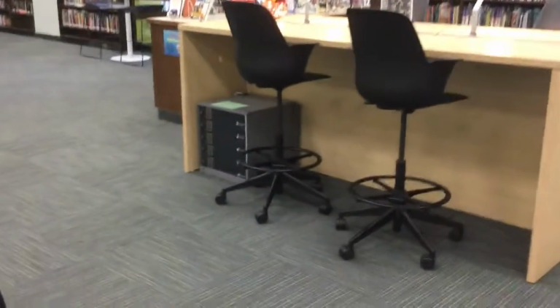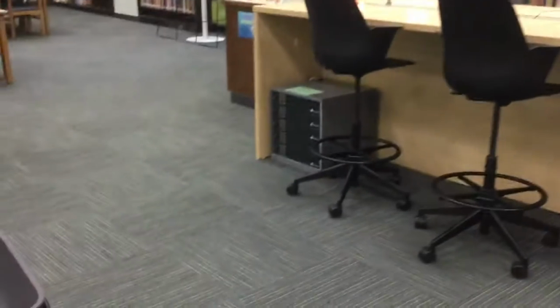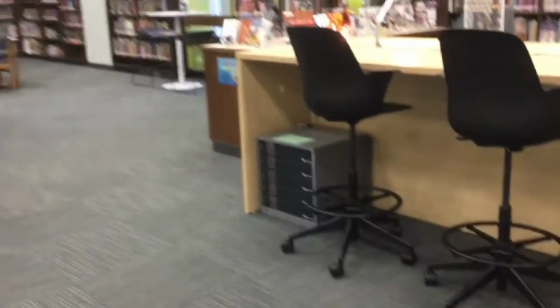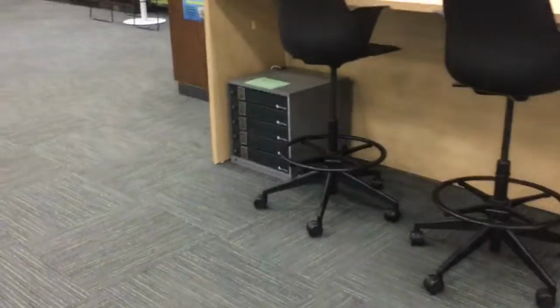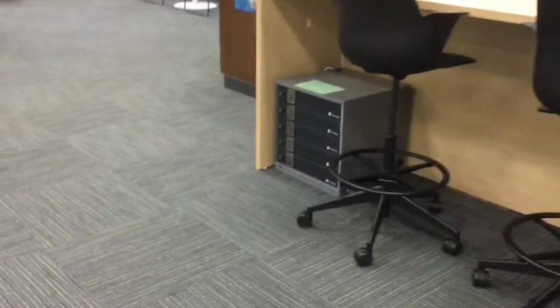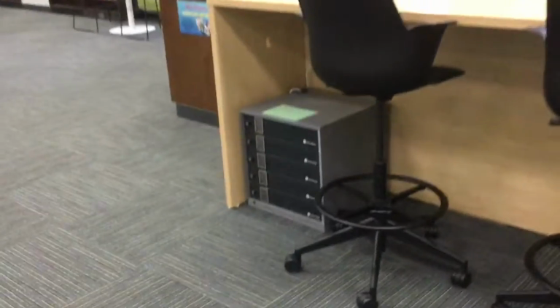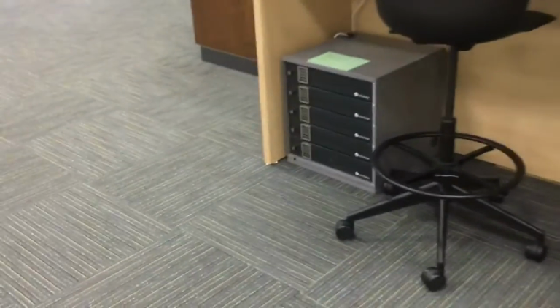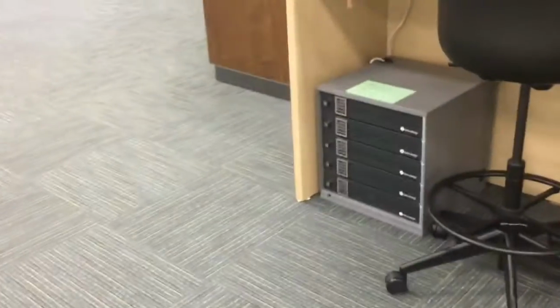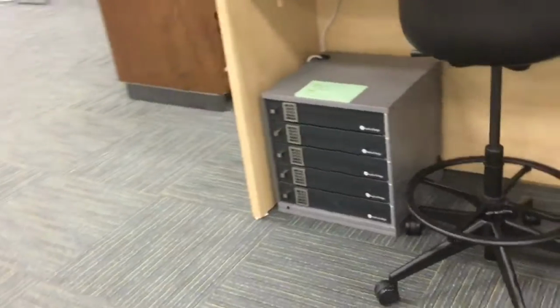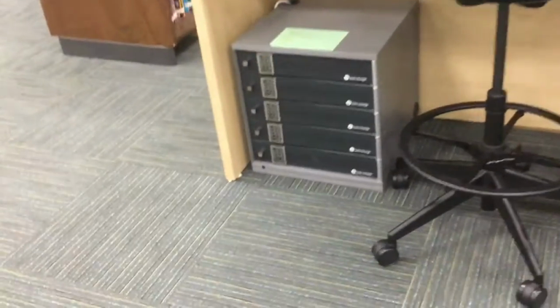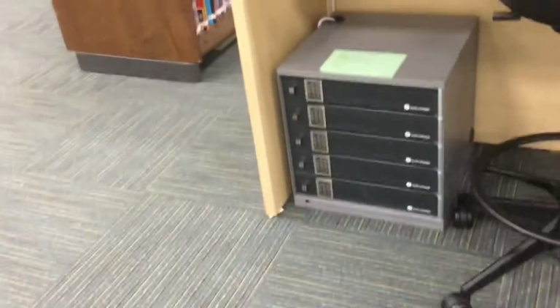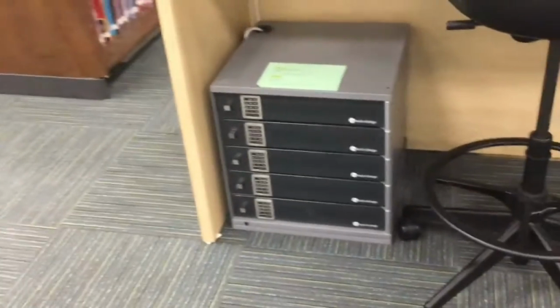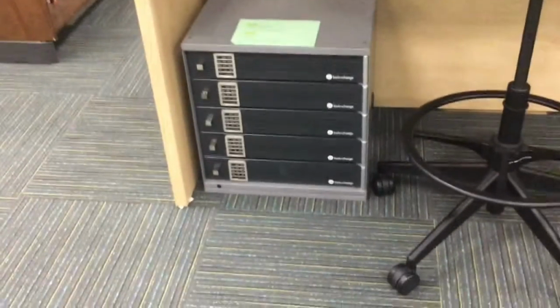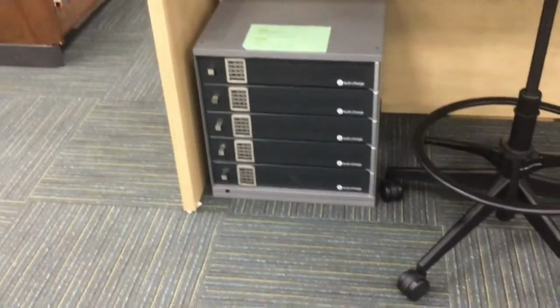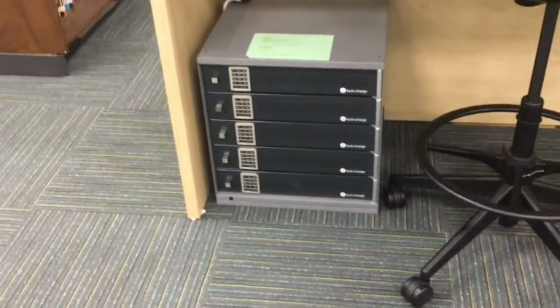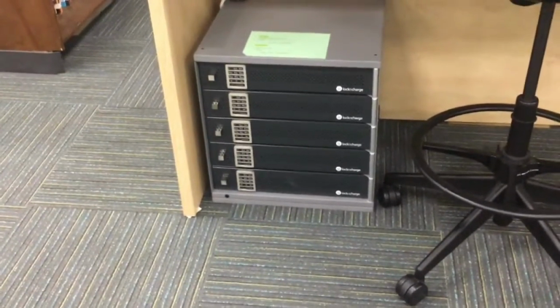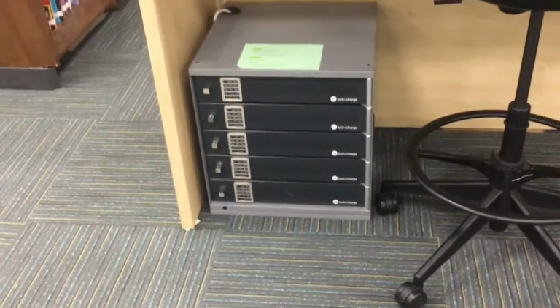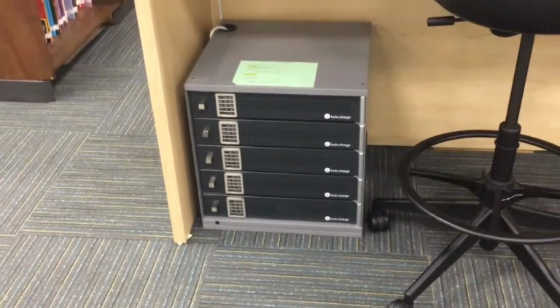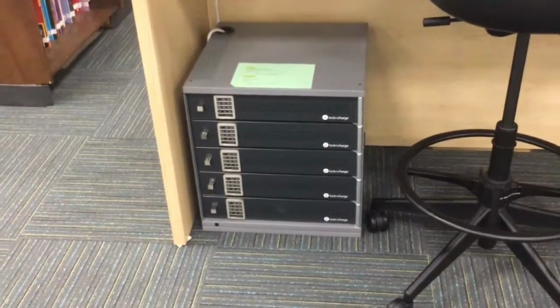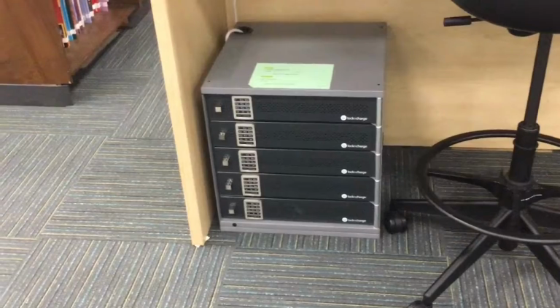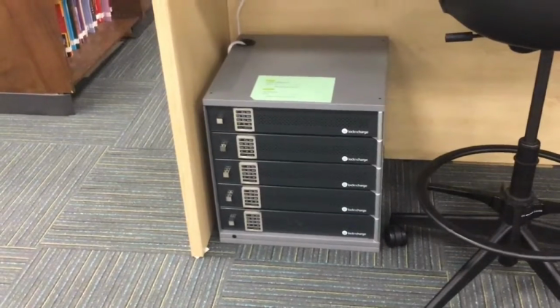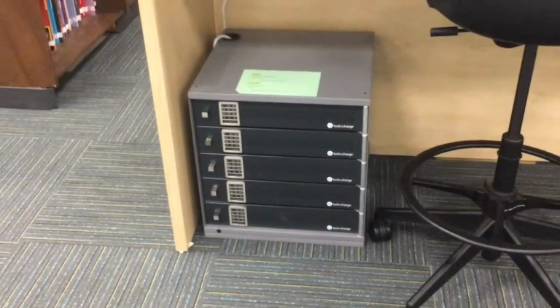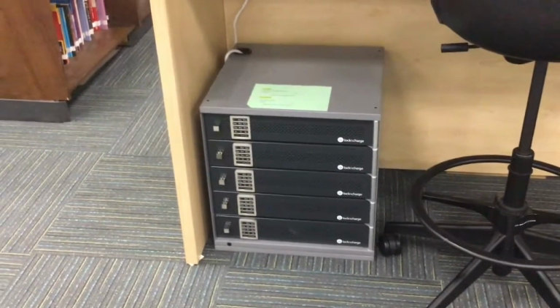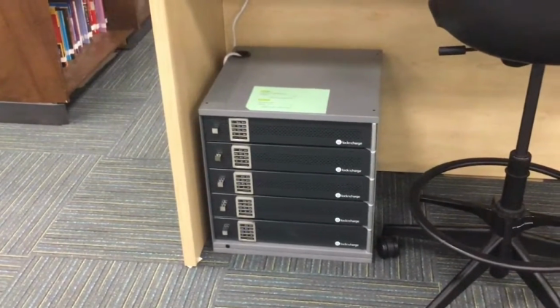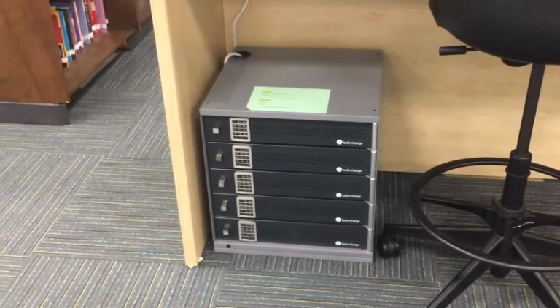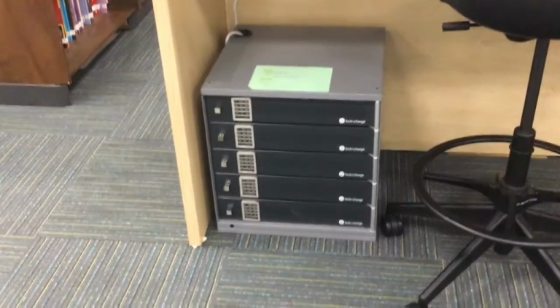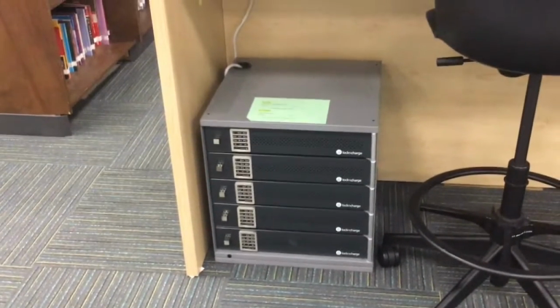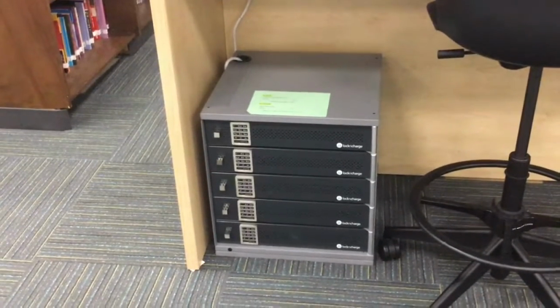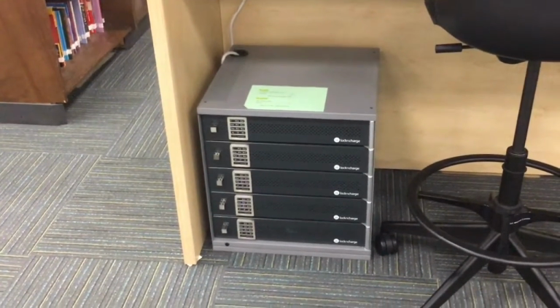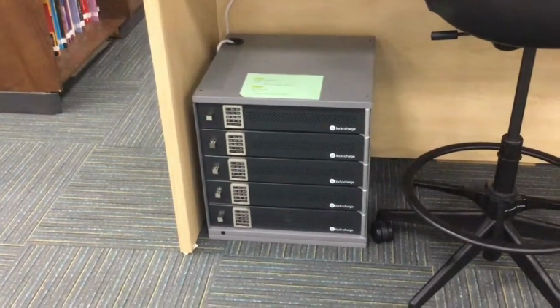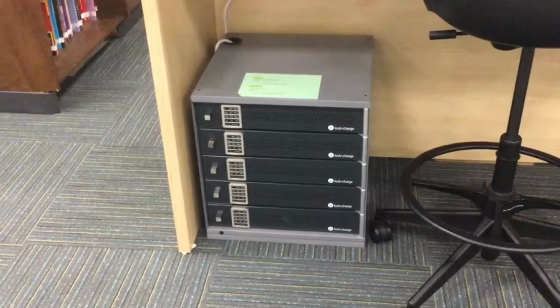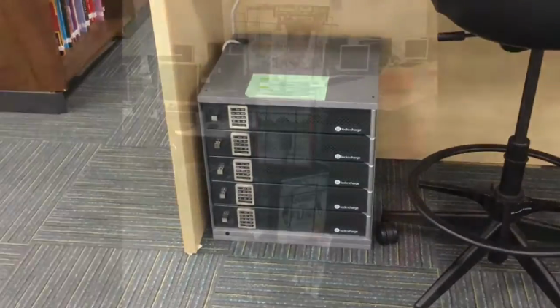If you are a seventh or eighth grader with an iPad or another personal device, this is our charging station. When you come in, you can ask us how it works — it's just like a safe. You put in your own code and charge away.